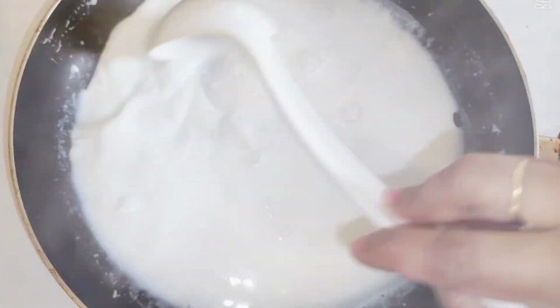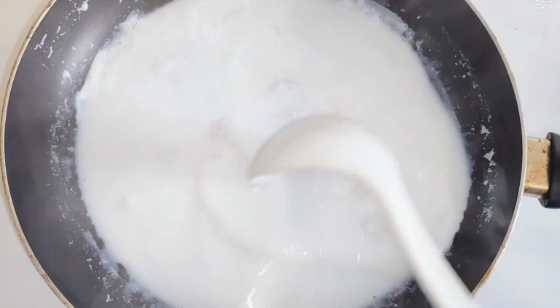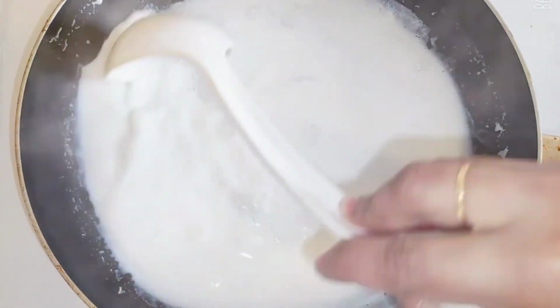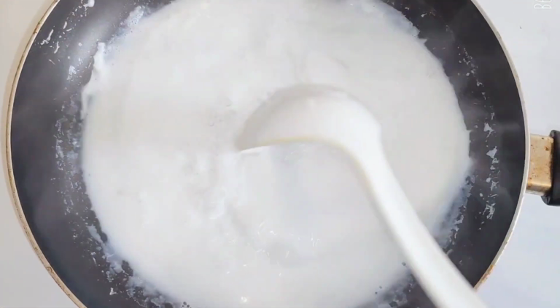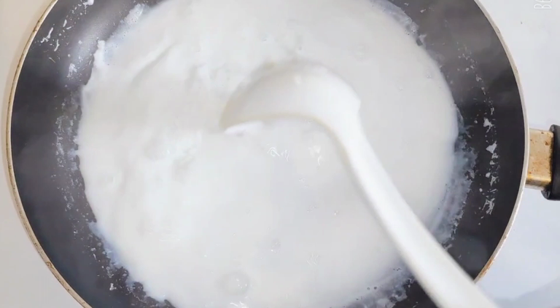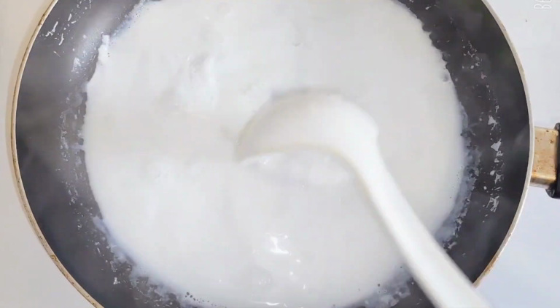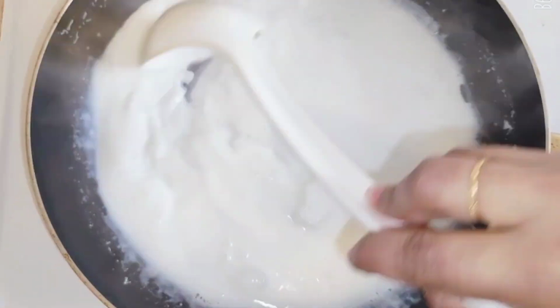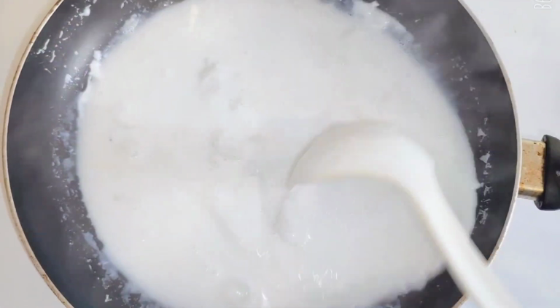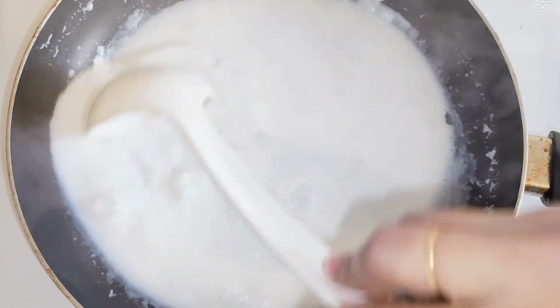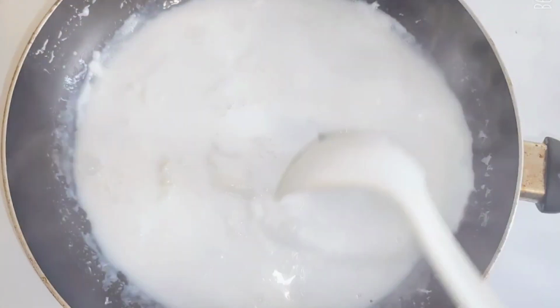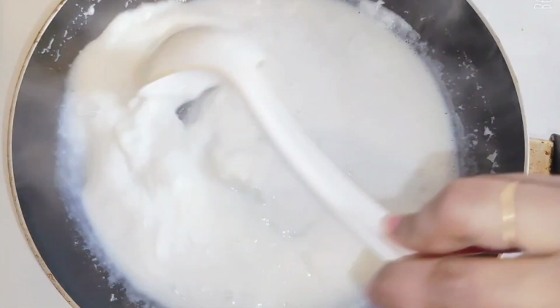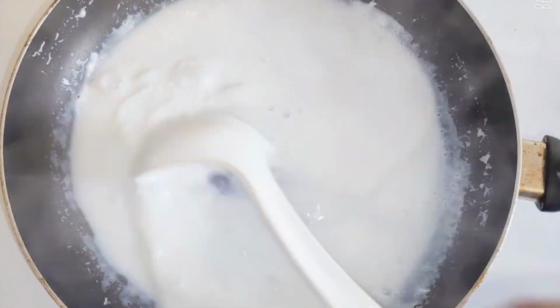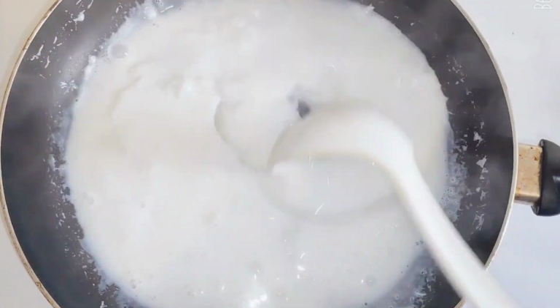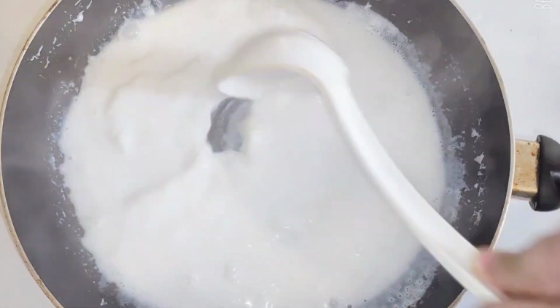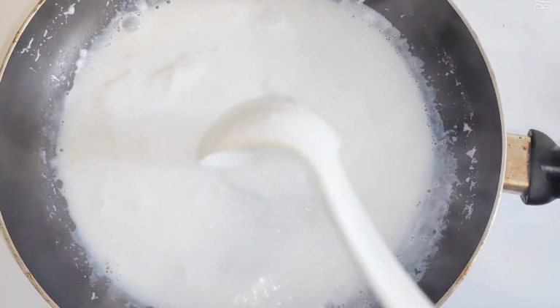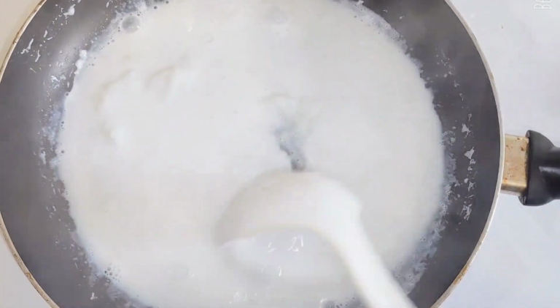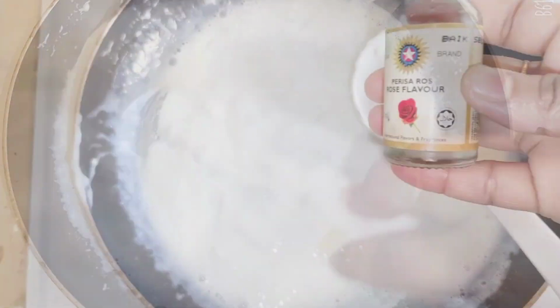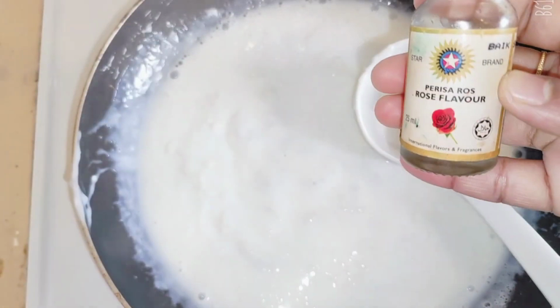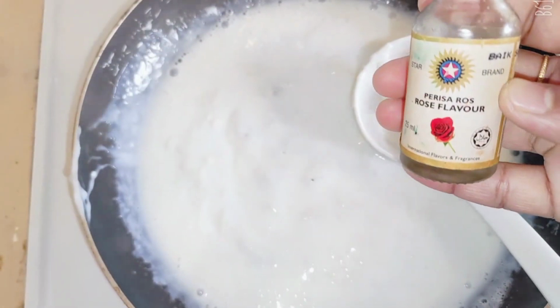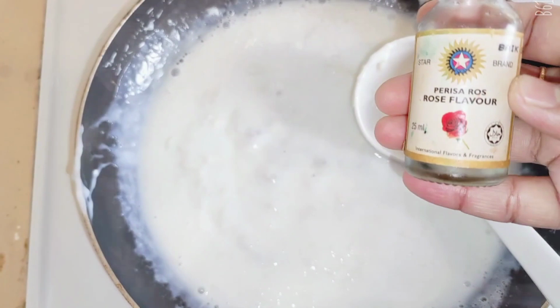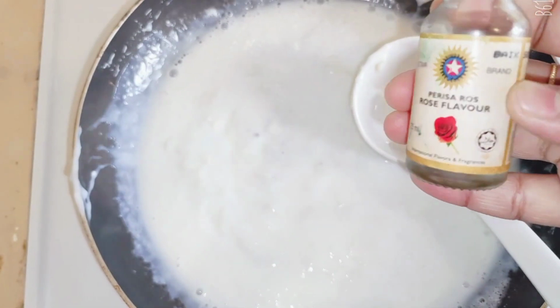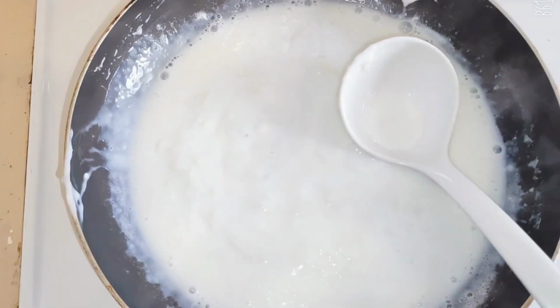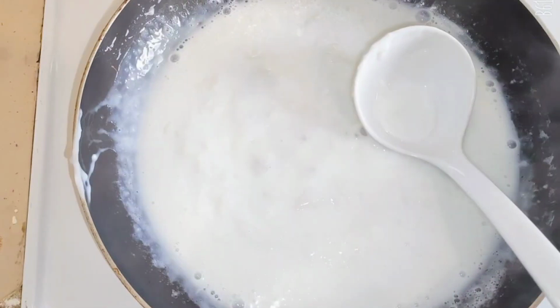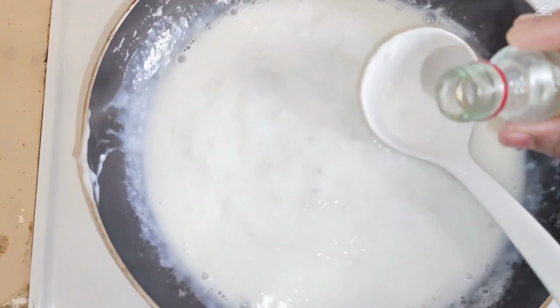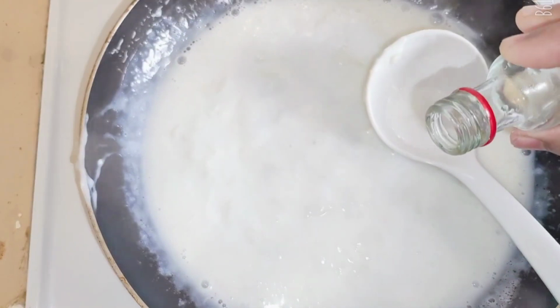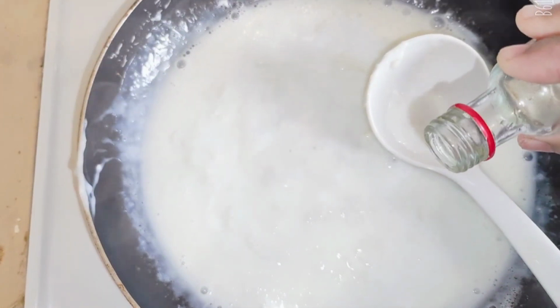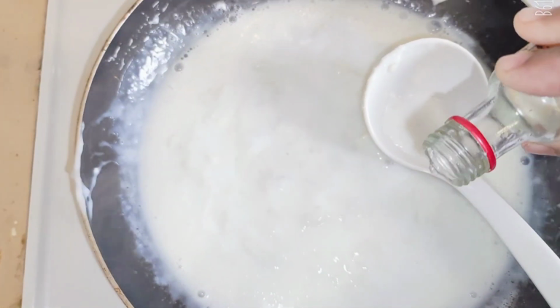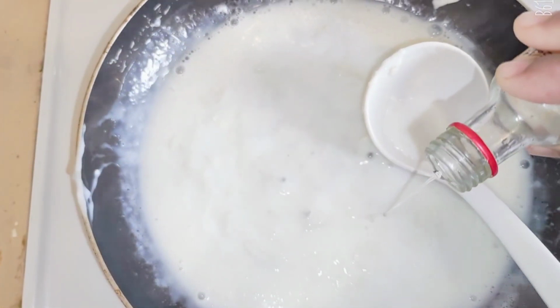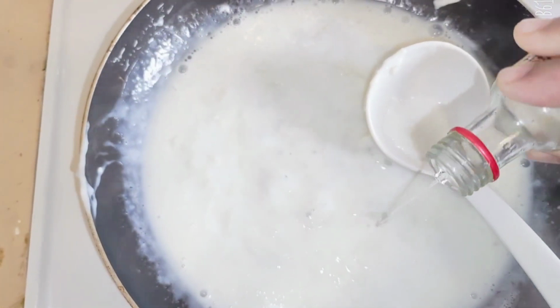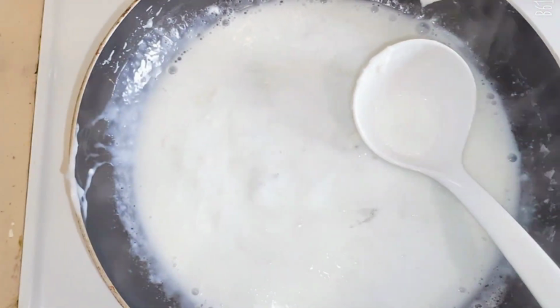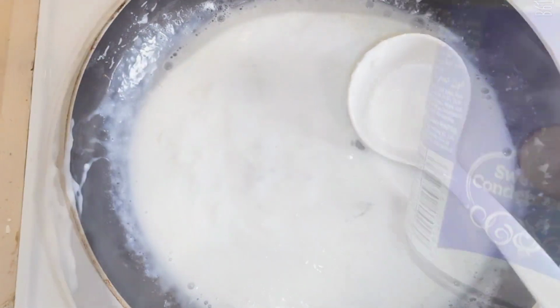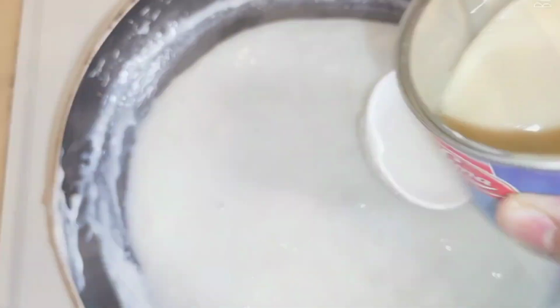Mix it in the pan. Add vanilla, strawberry and essential essence. It has a great flavor of the rose.